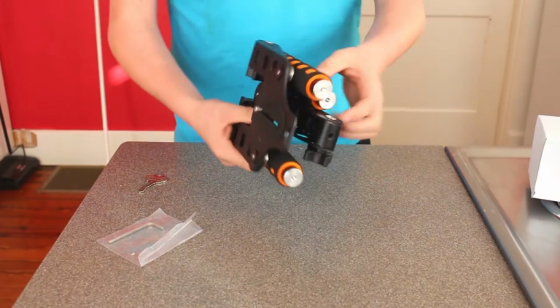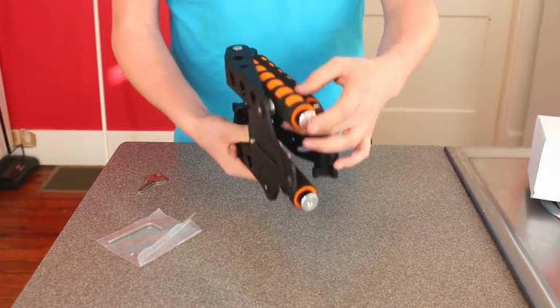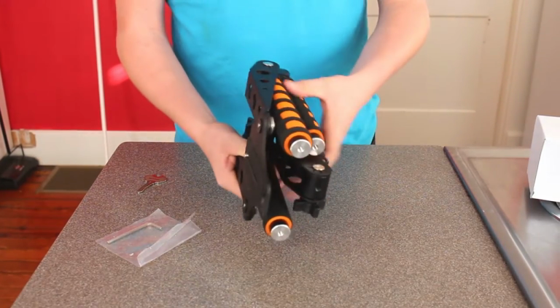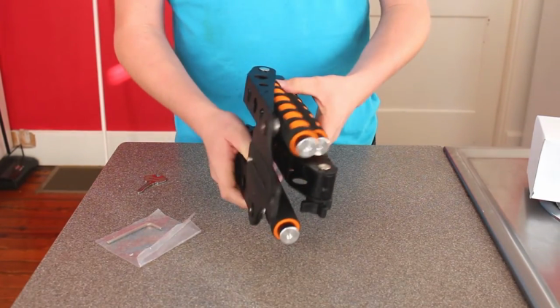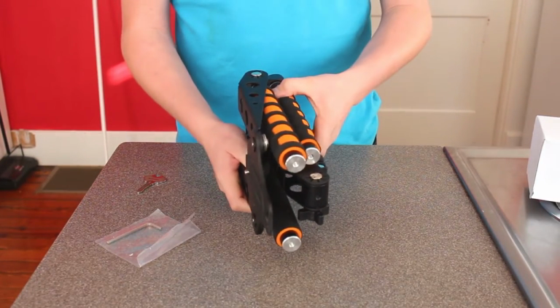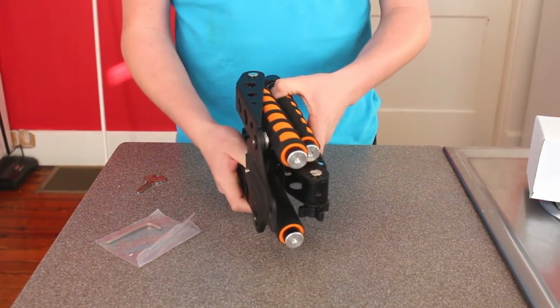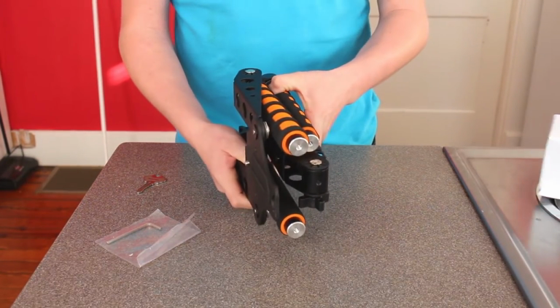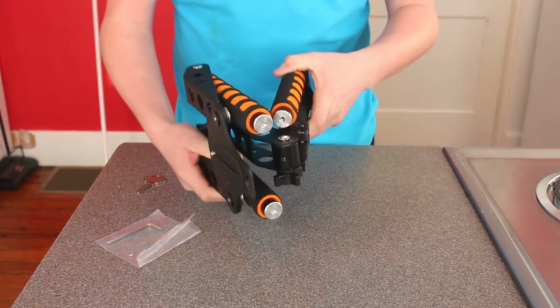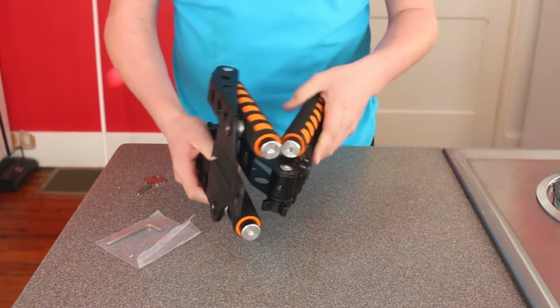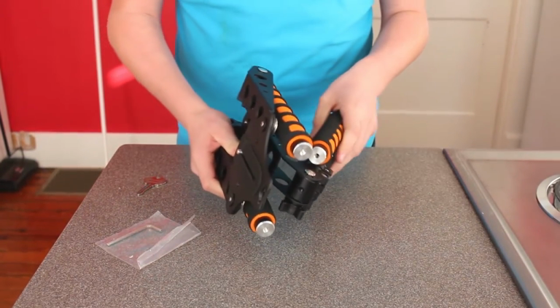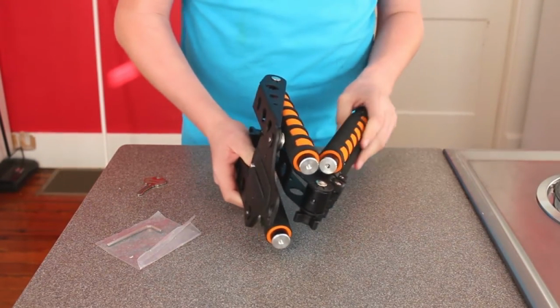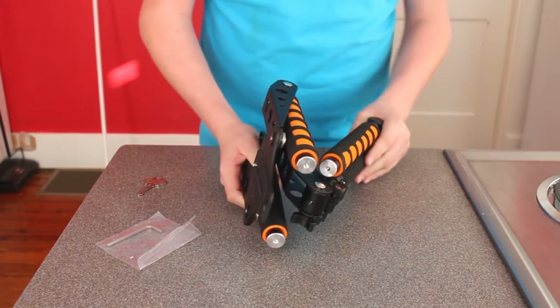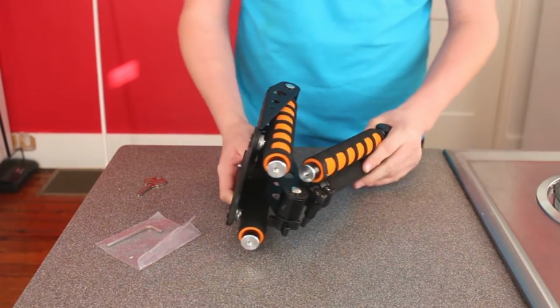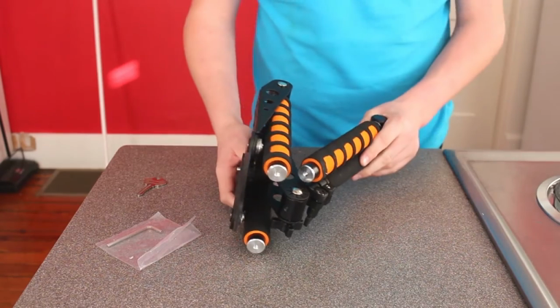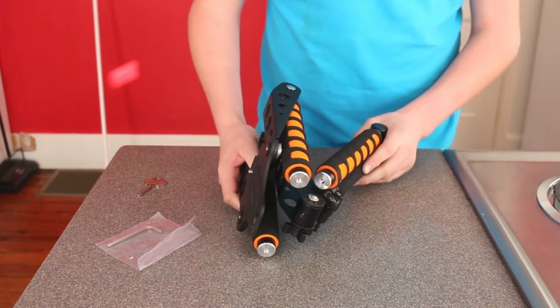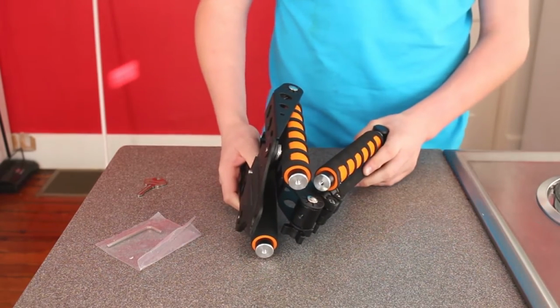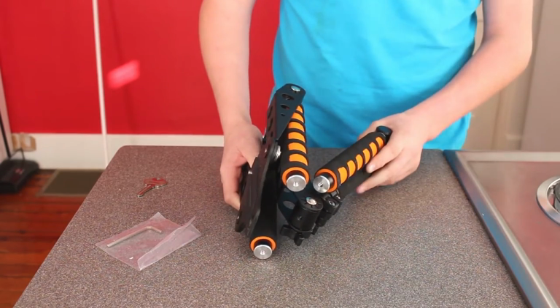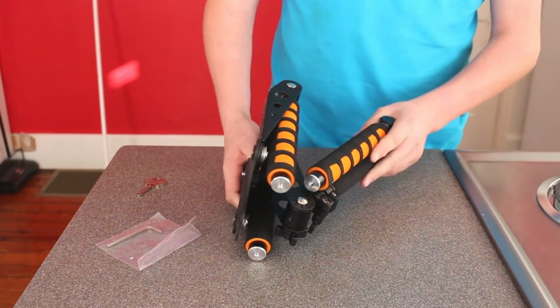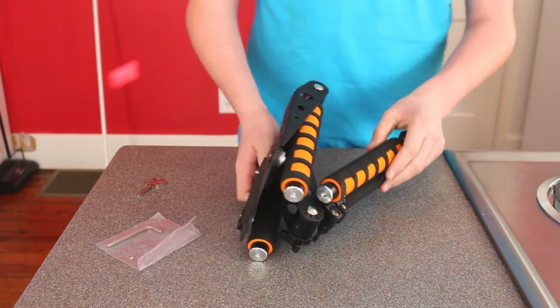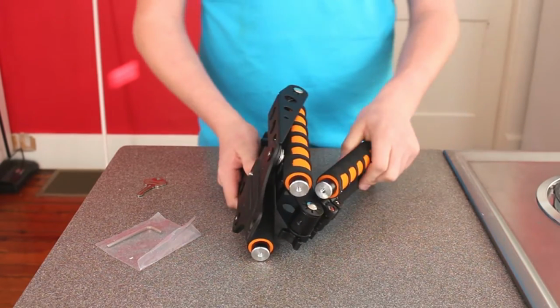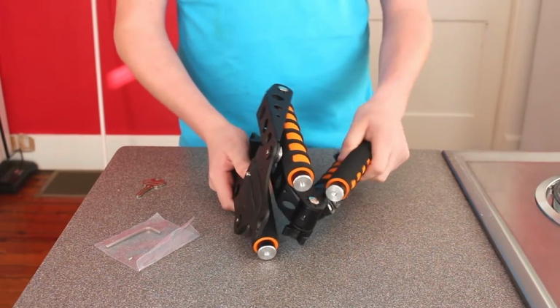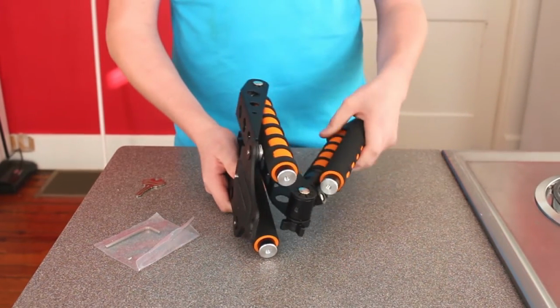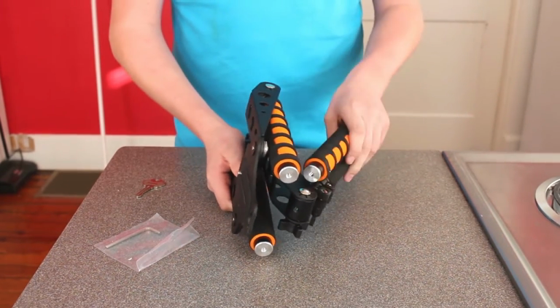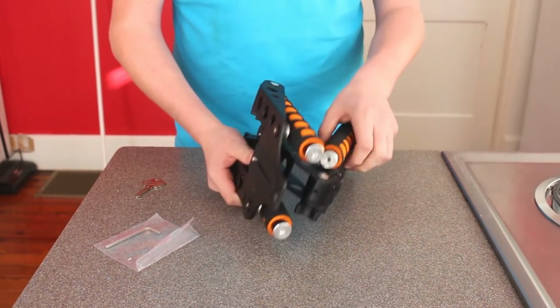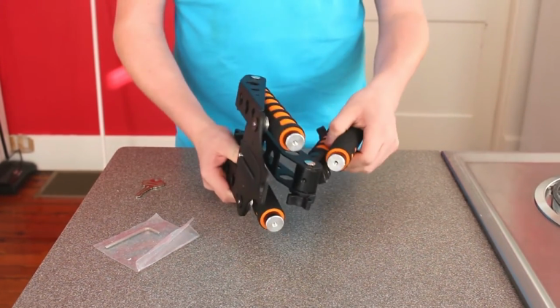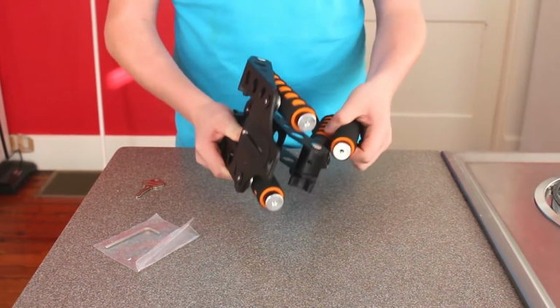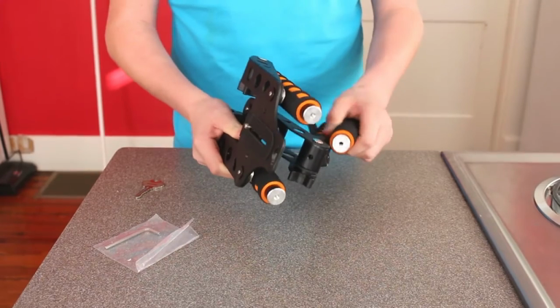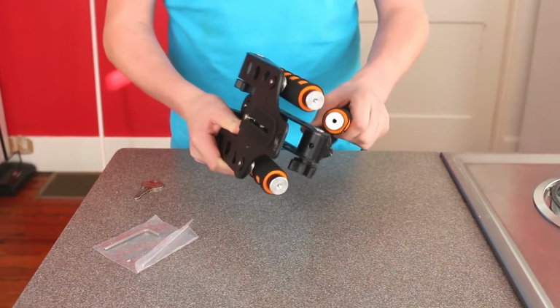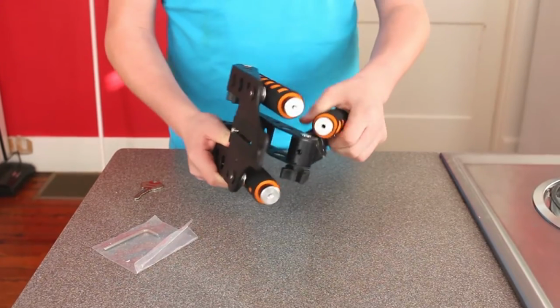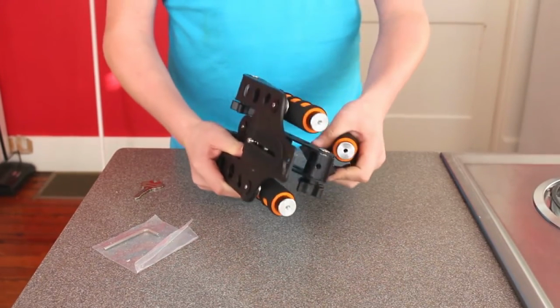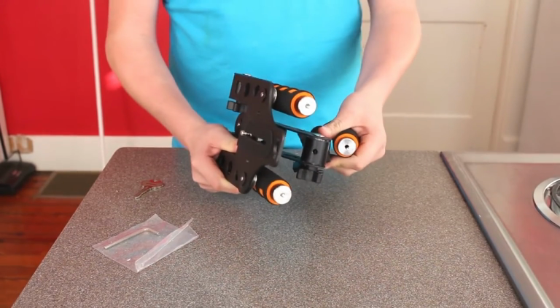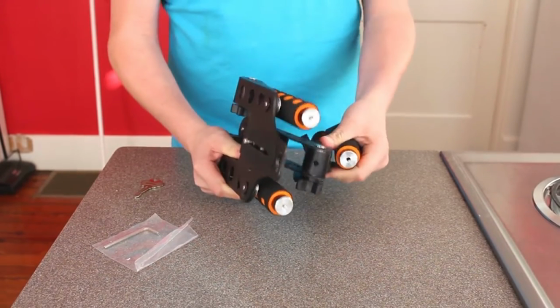So we're going to go ahead and start putting this together, because it seems there are no instructions, but it doesn't look like we should need too many instructions because we're just going to fold this out.